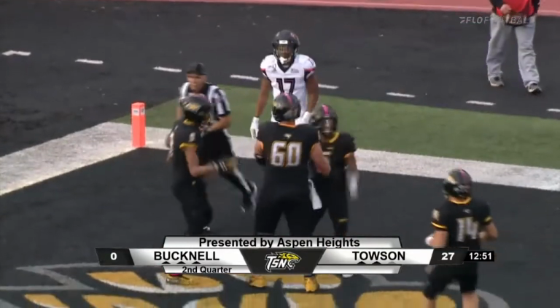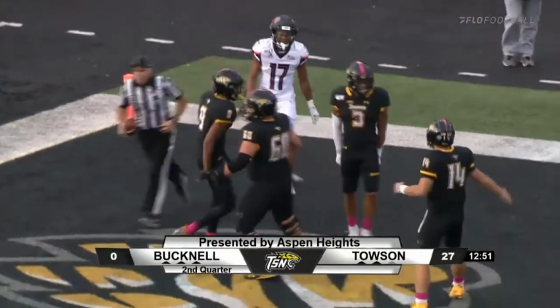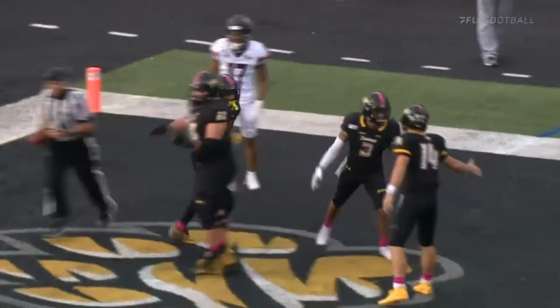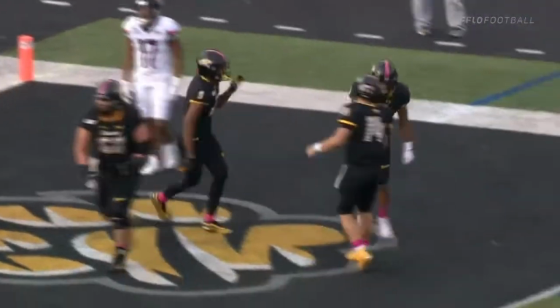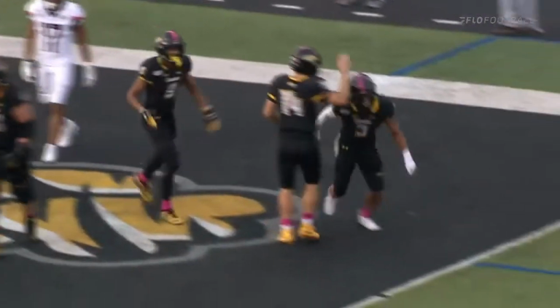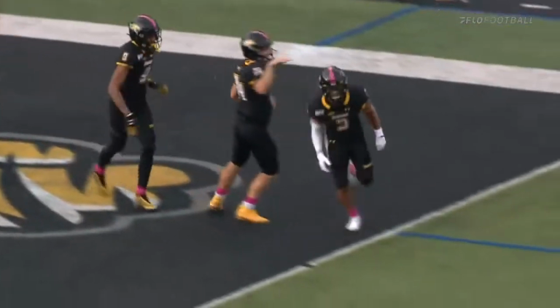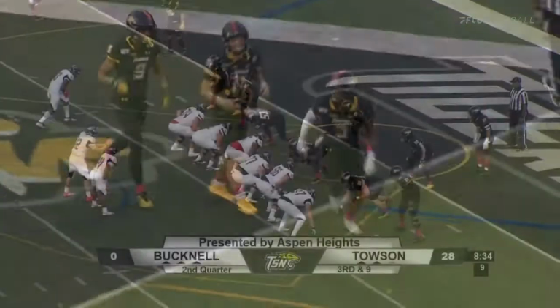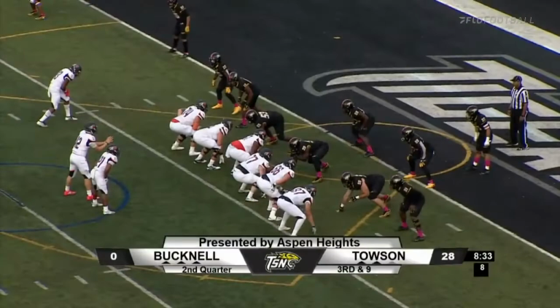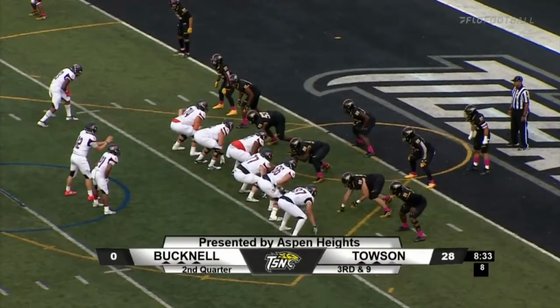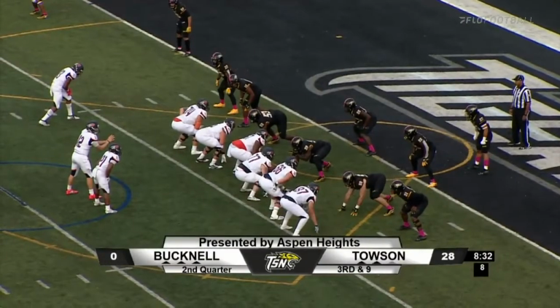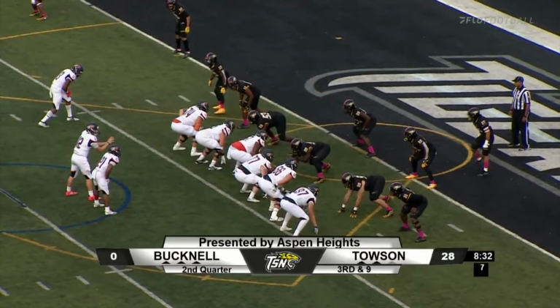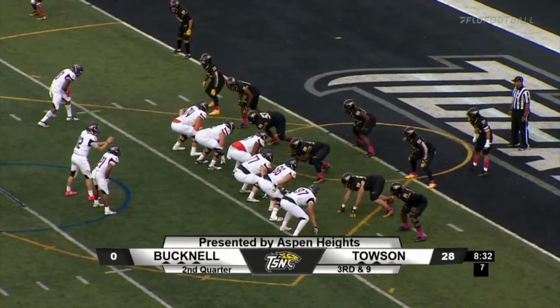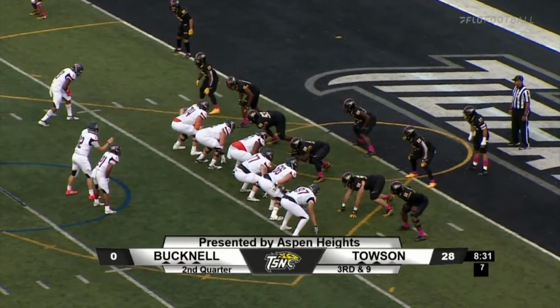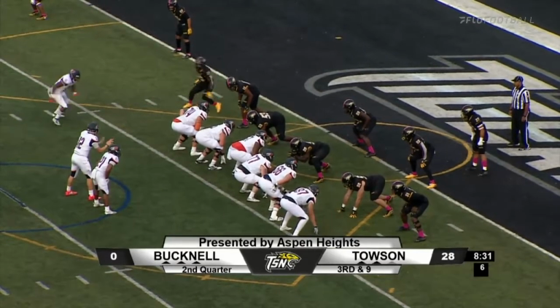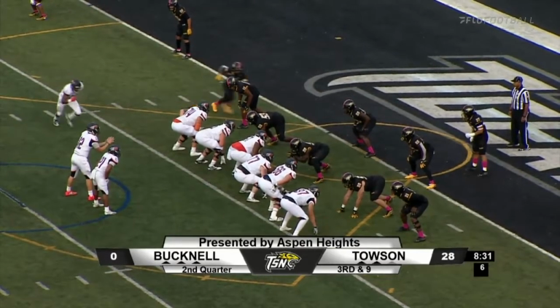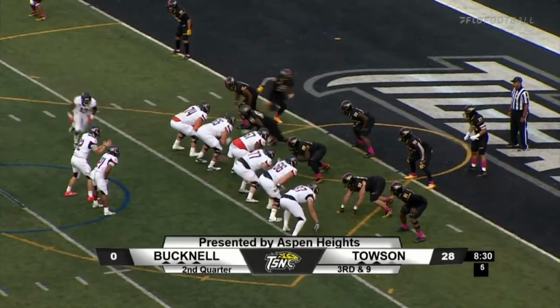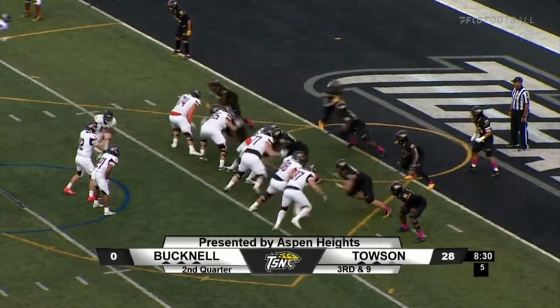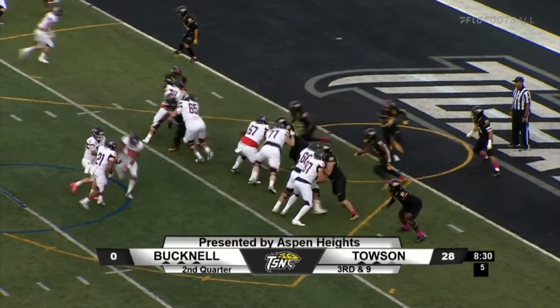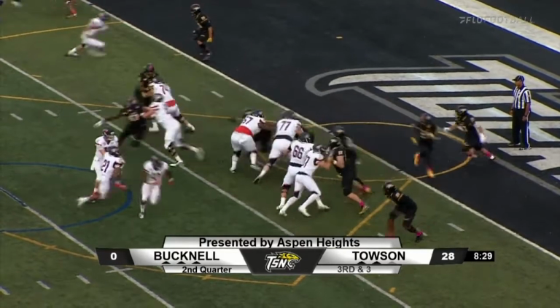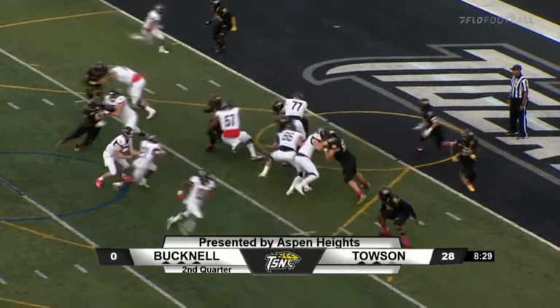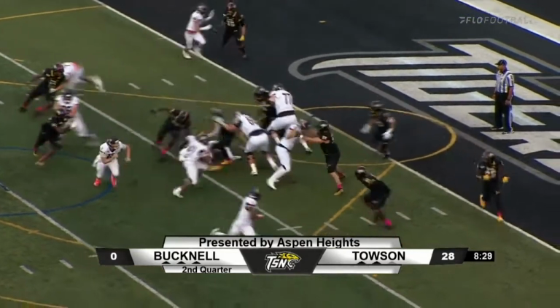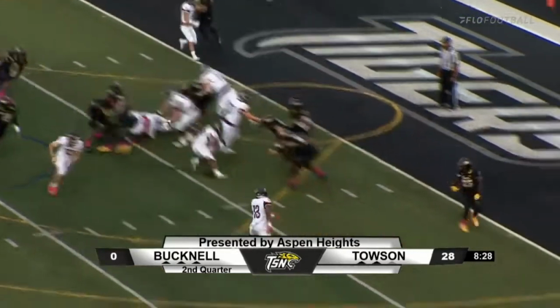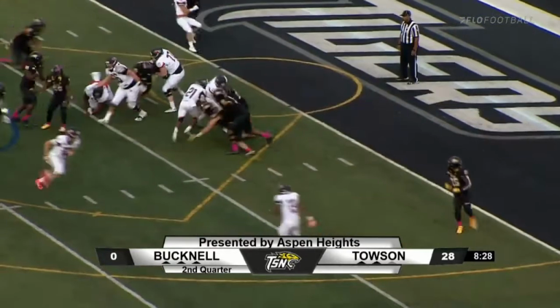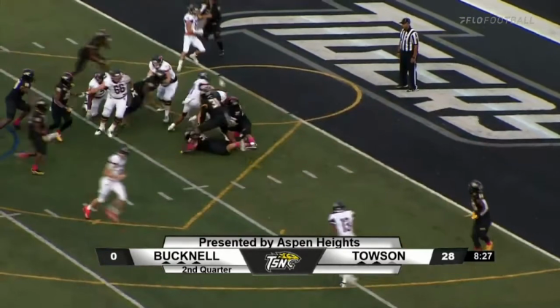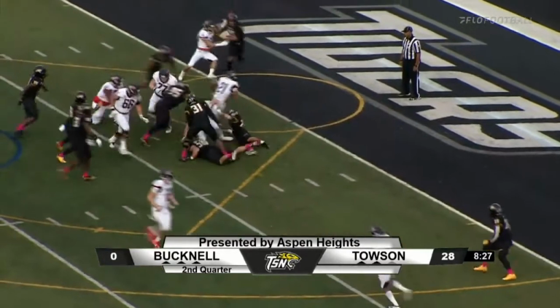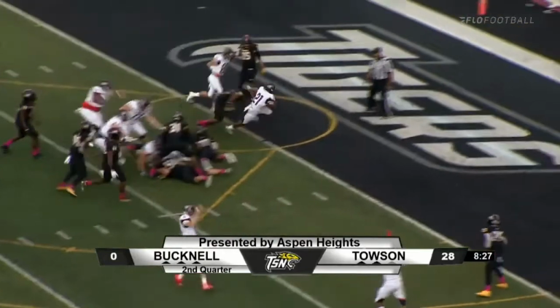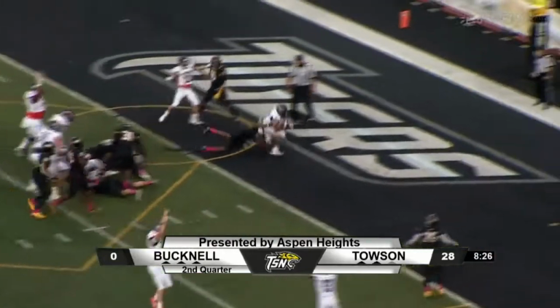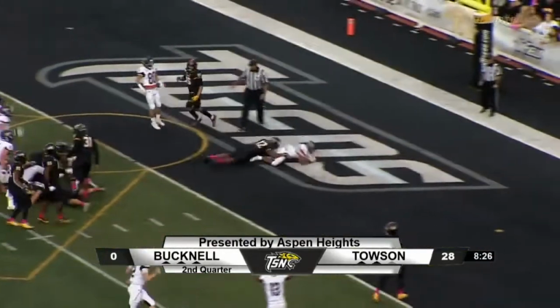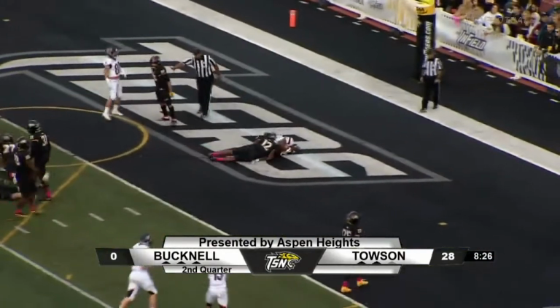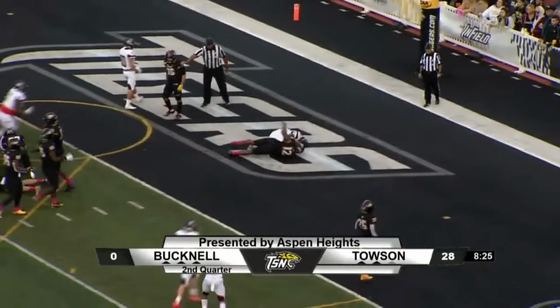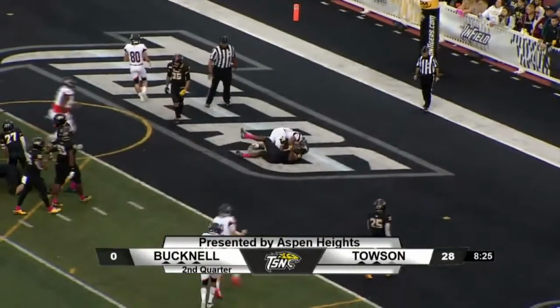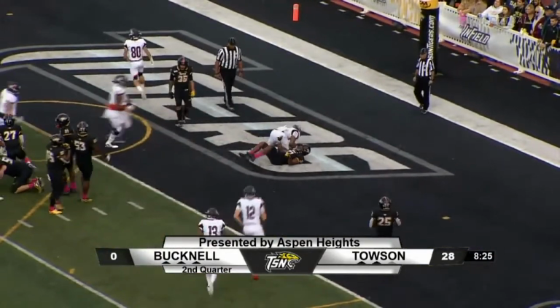12:51 to go in the second. Three receivers to the left of Biddy Coffer, sends one in motion, fakes the handoff, now gives it off to Cooper. Cooper's fighting into the end zone — touchdown Bucknell.